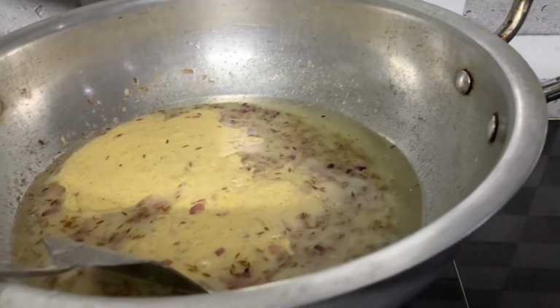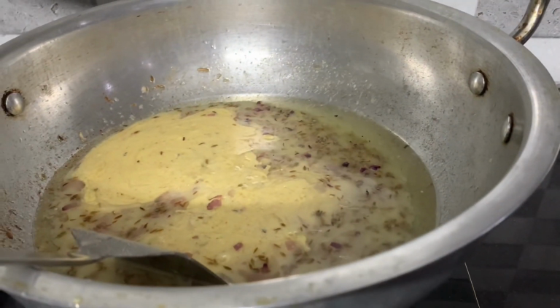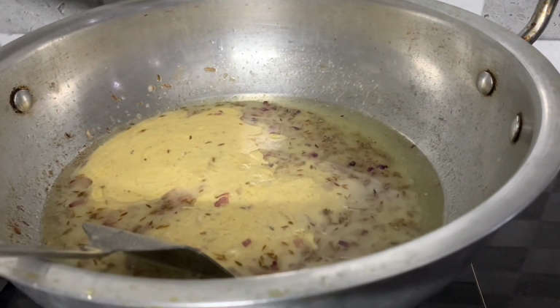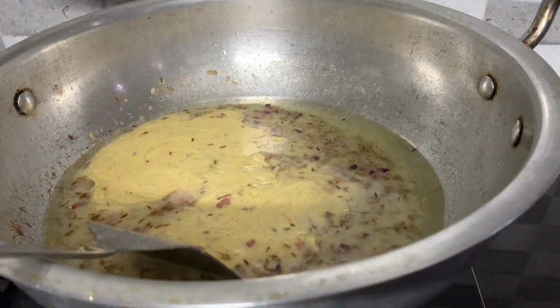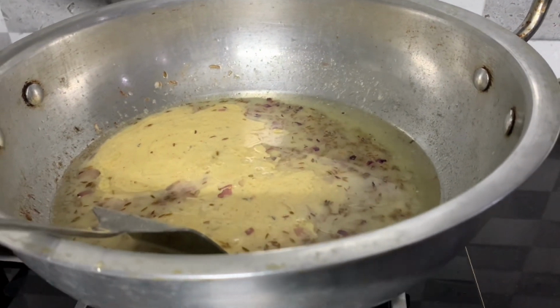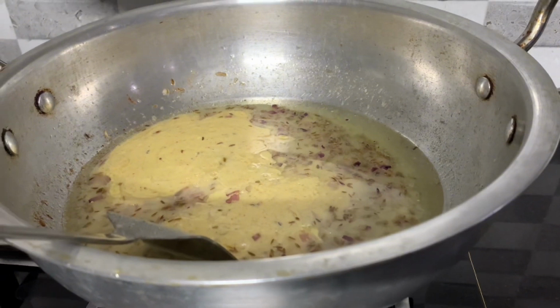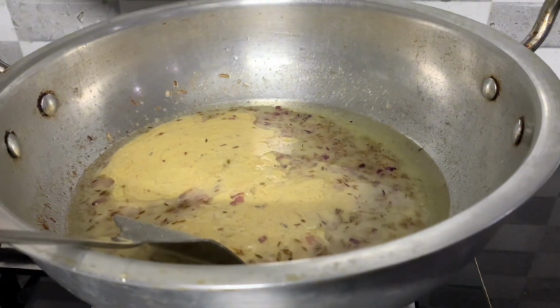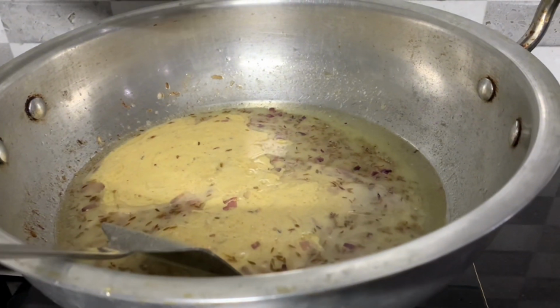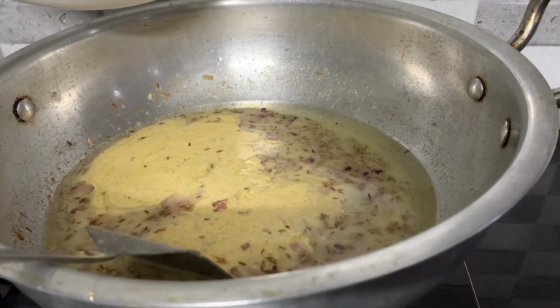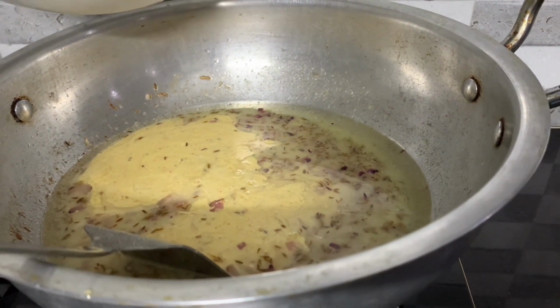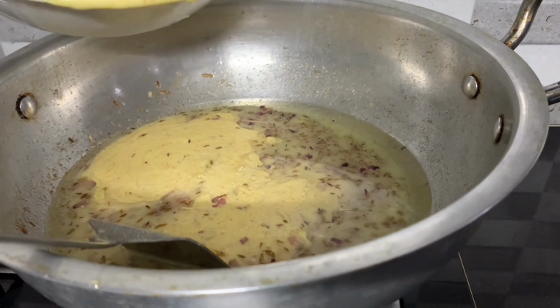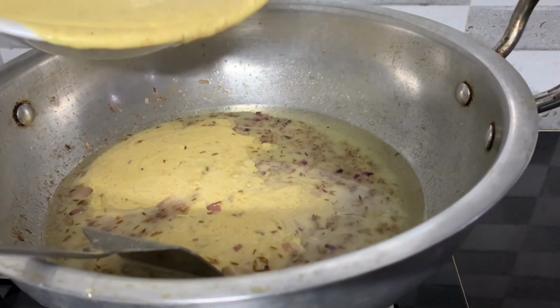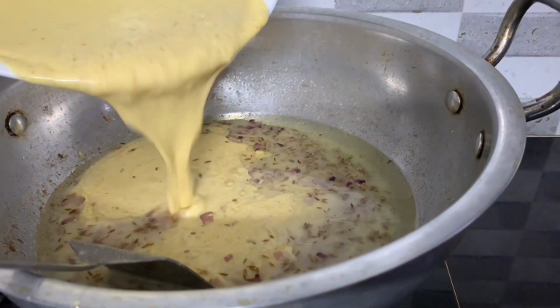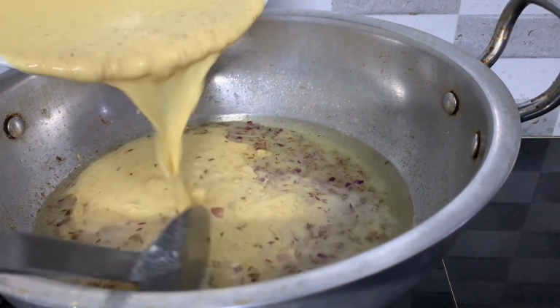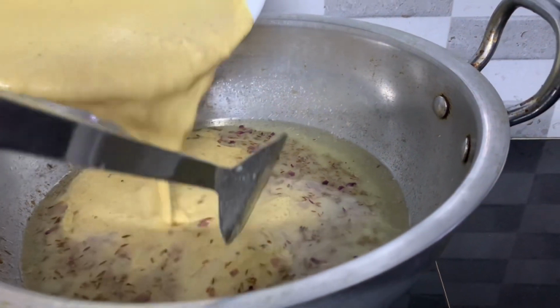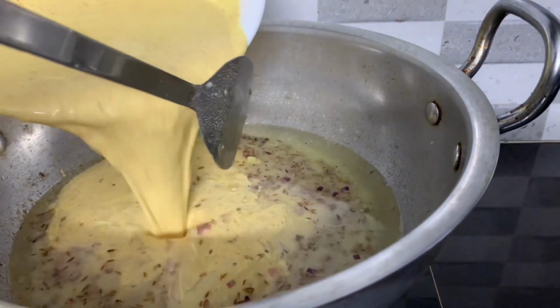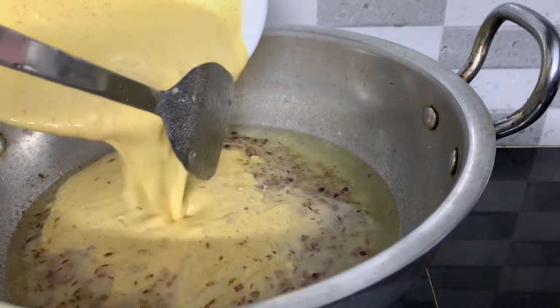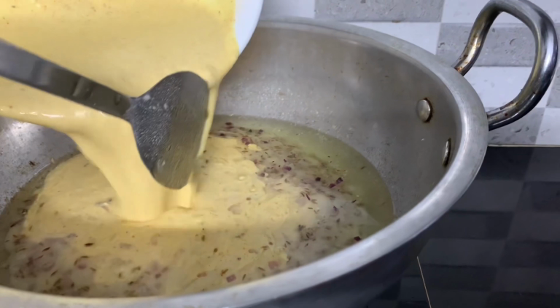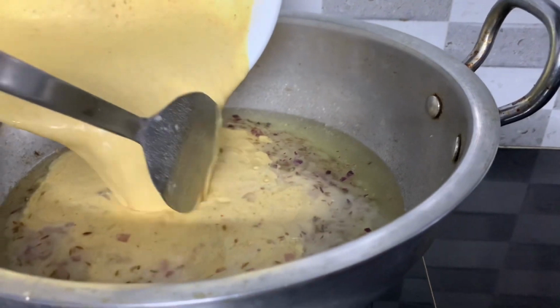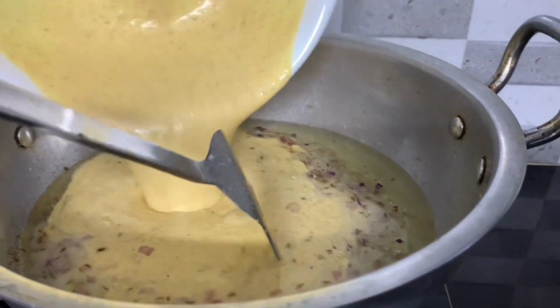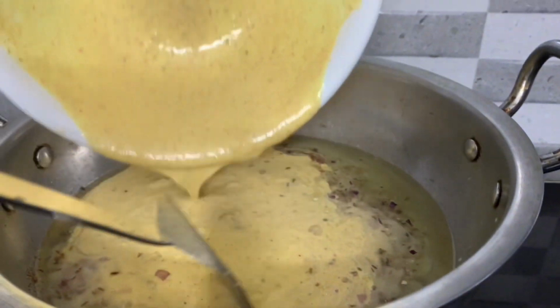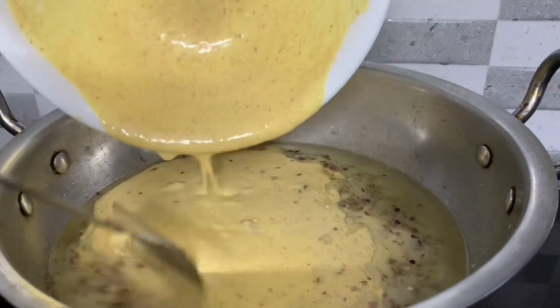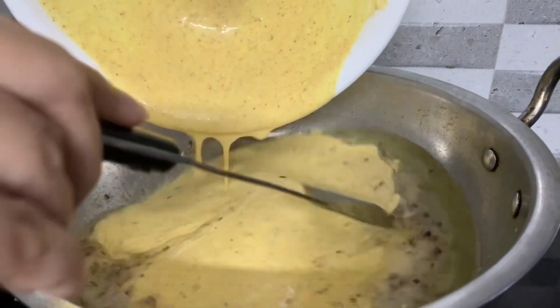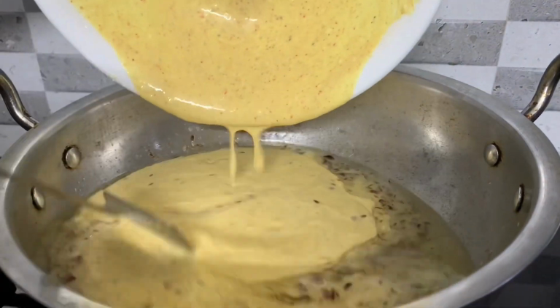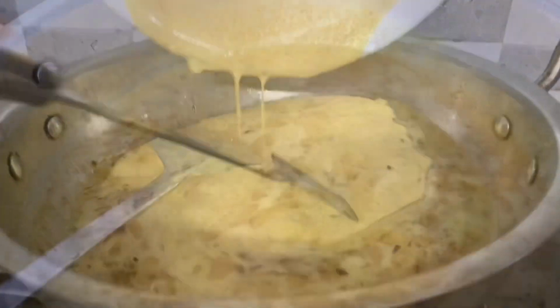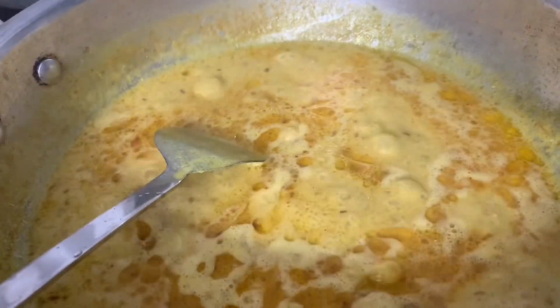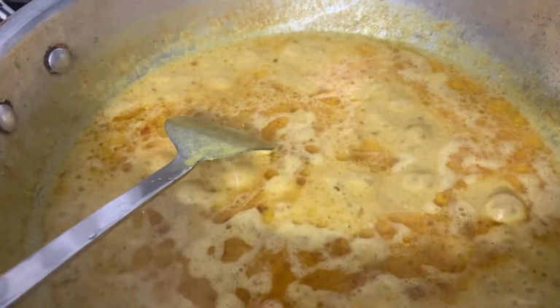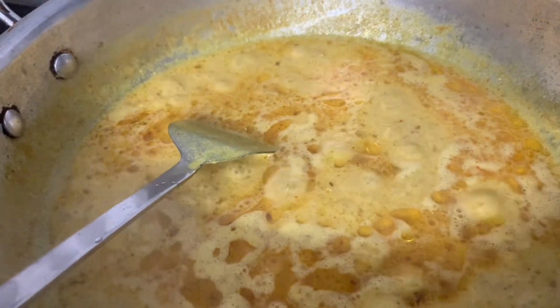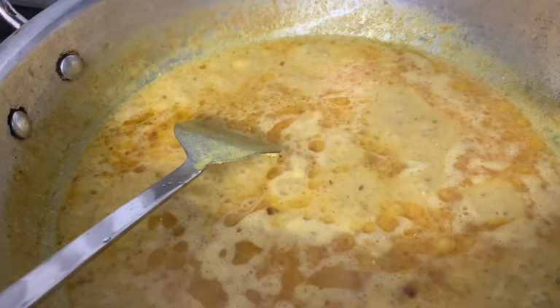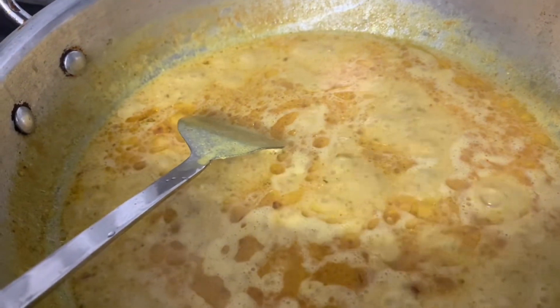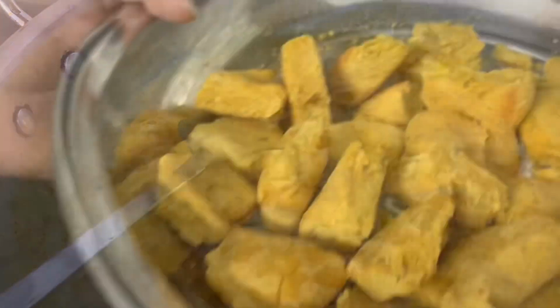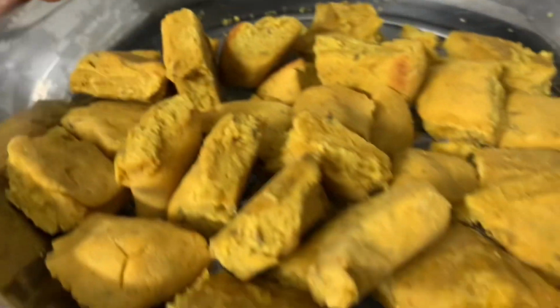Bring this mixture to a simmer and cook for 2 to 3 minutes, stirring occasionally — this helps cook out any raw flour taste. Gently stir in the yogurt mixture and let the sauce simmer for 10 to 15 minutes, or until slightly thickened.